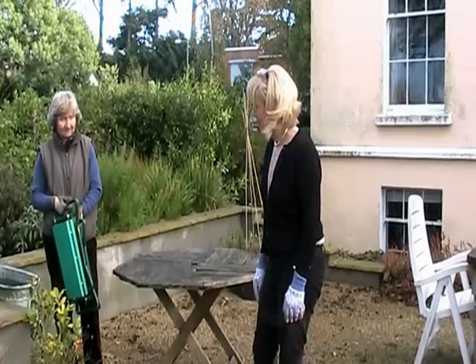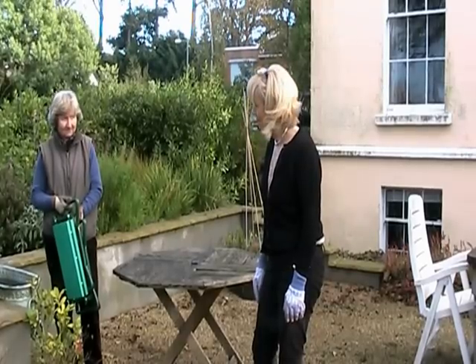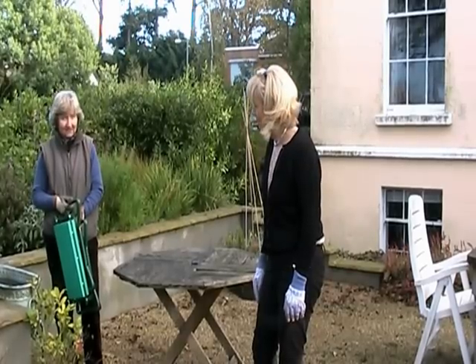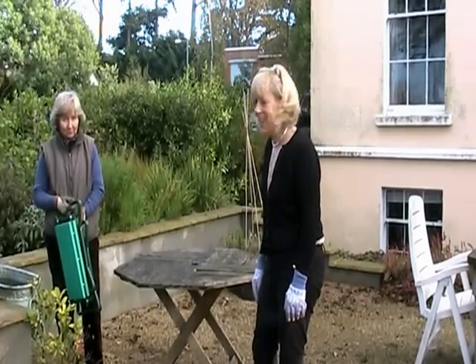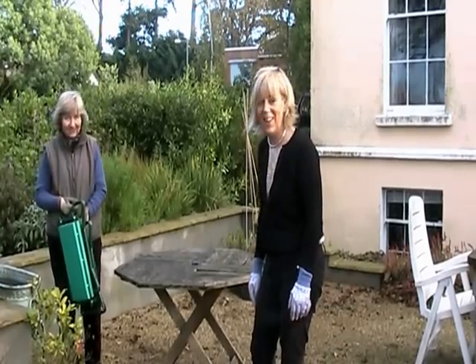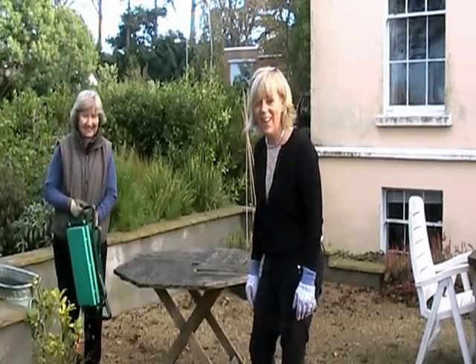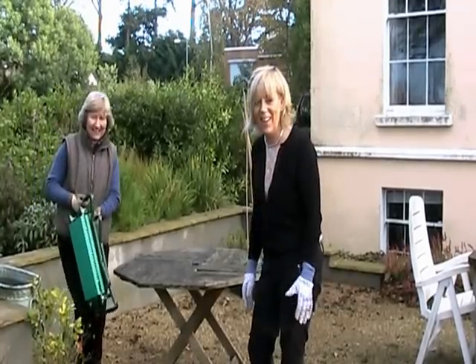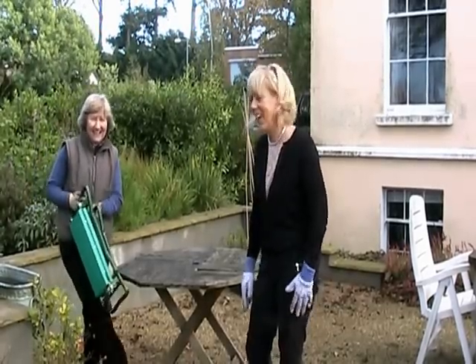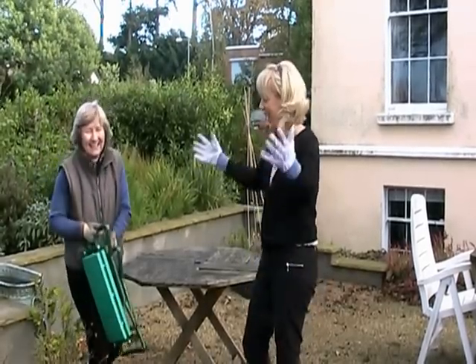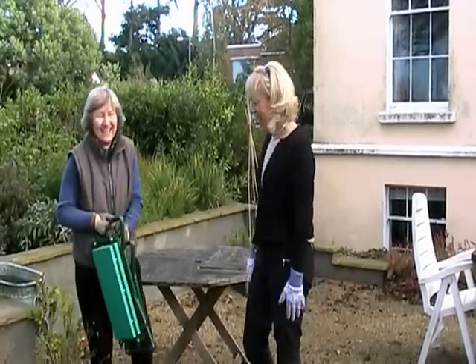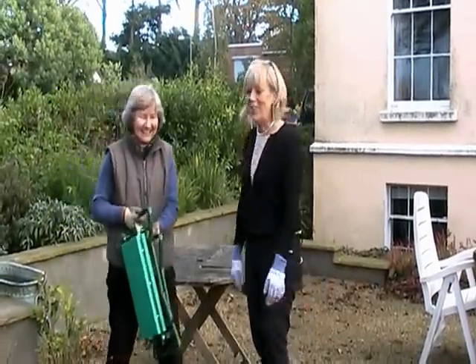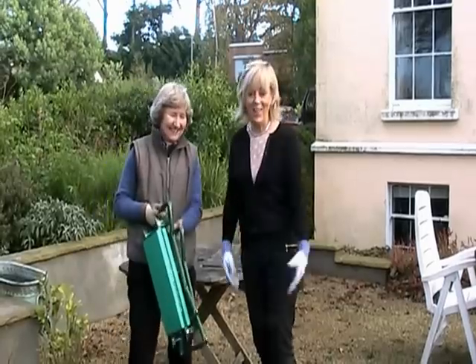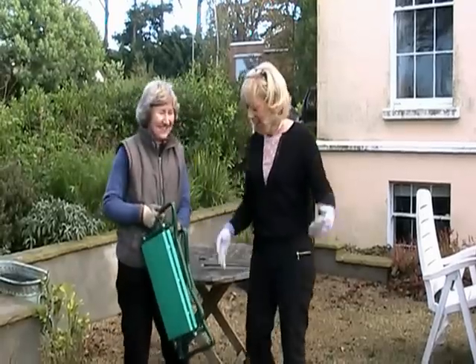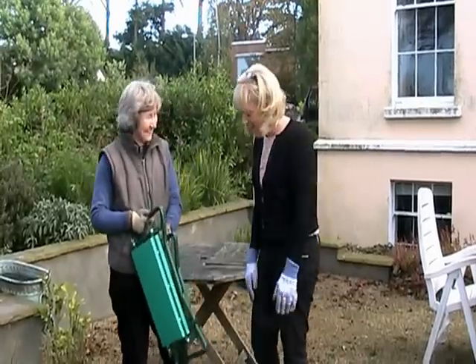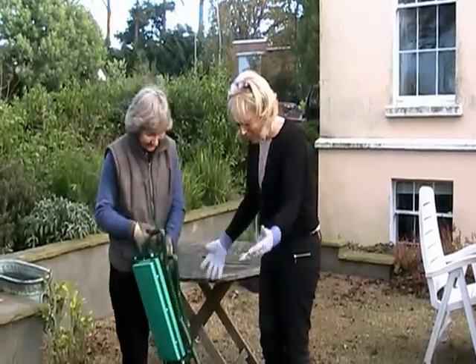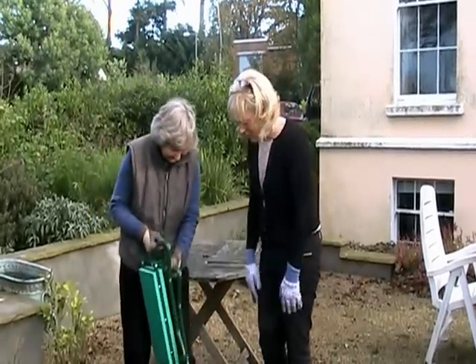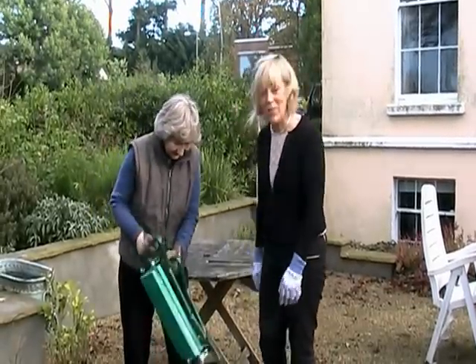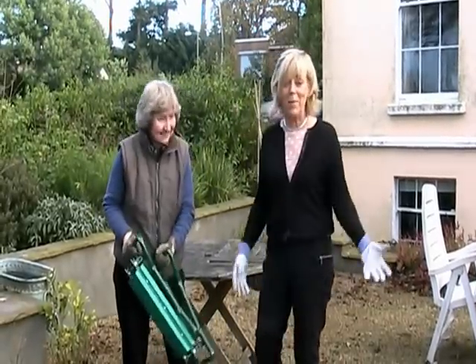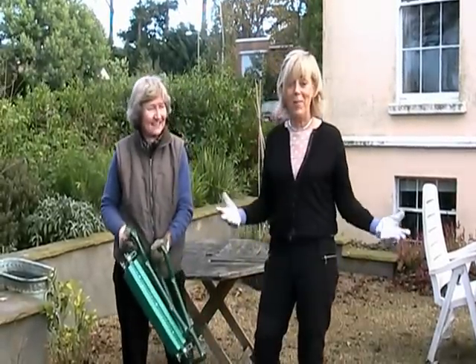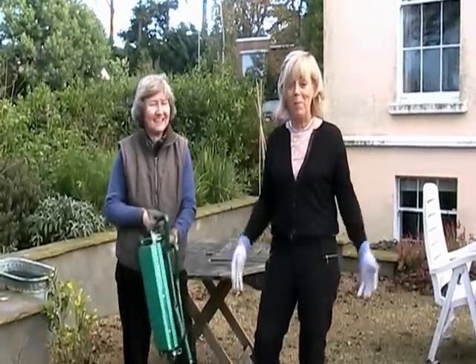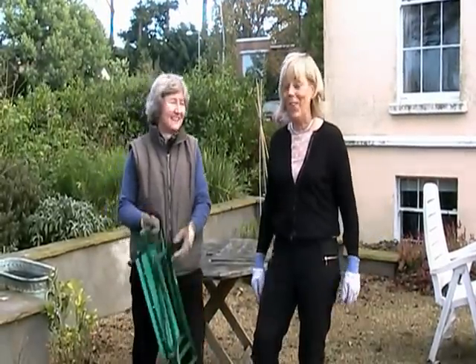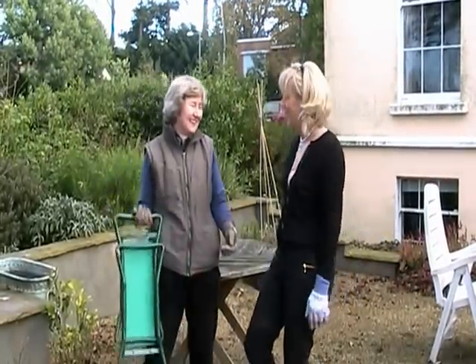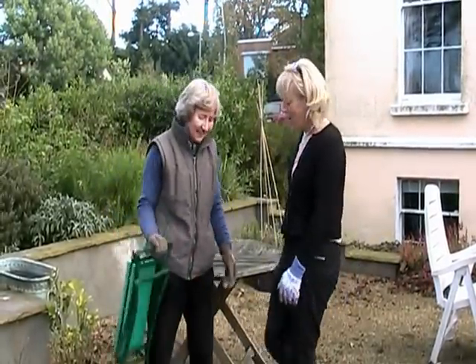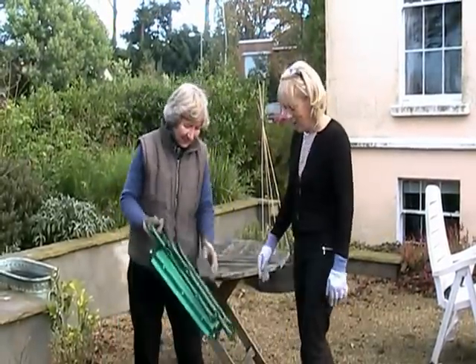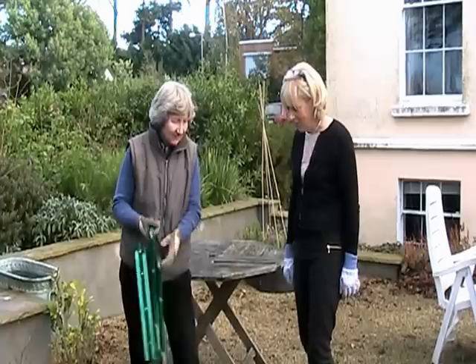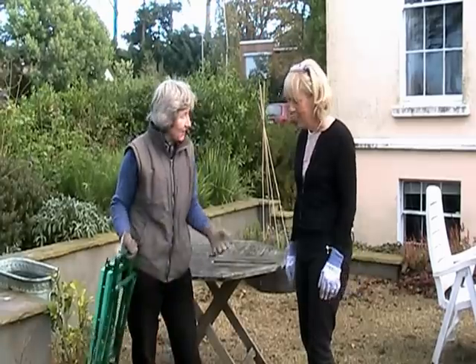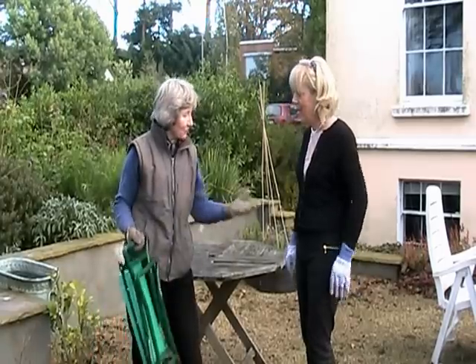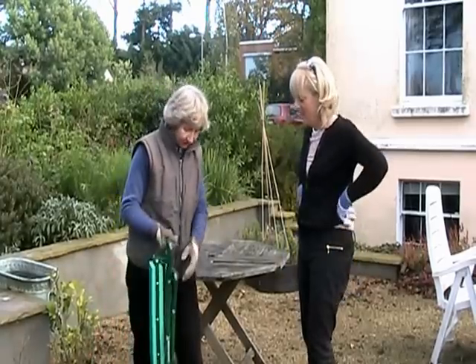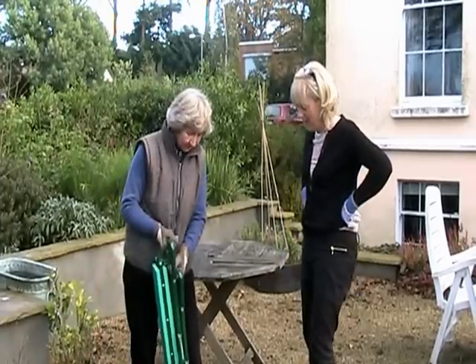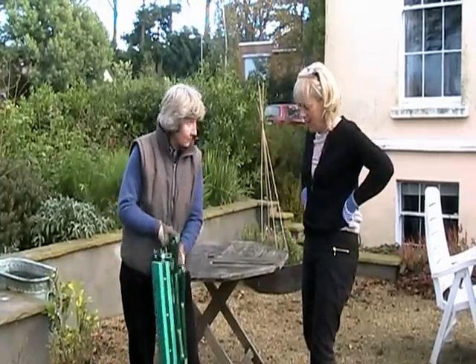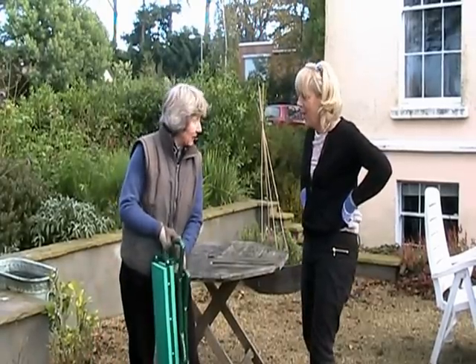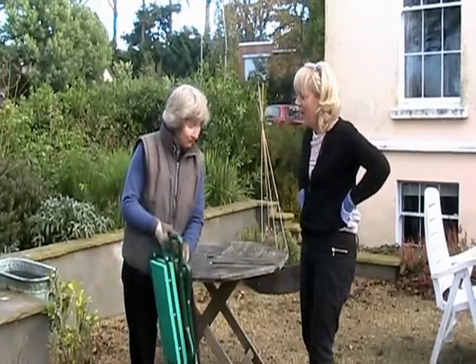Here are you Susan. Here she is. Hello, she's arriving with a fantastic piece of equipment for the garden. What have you got? This is half for you and half for me and I'll demonstrate my half first.